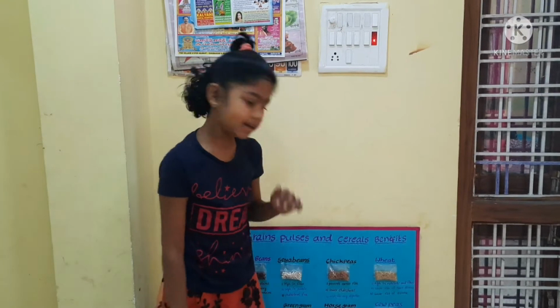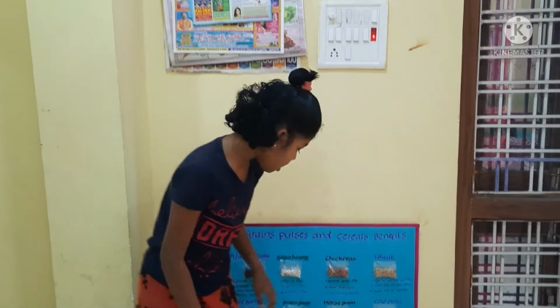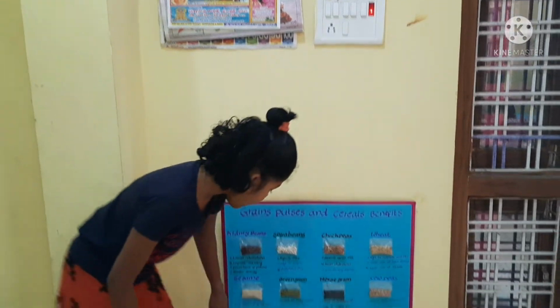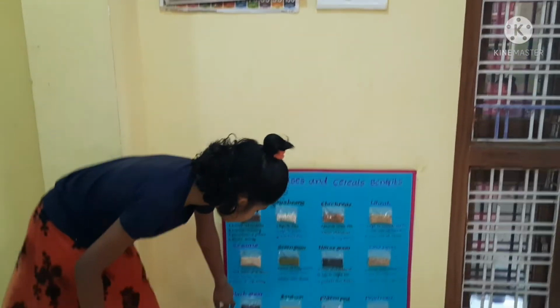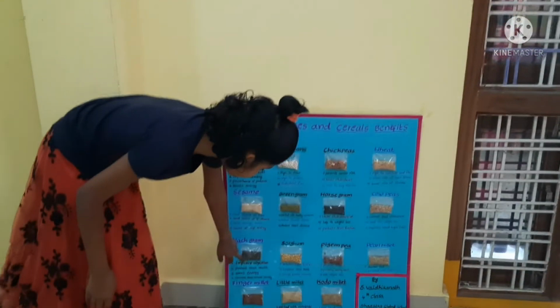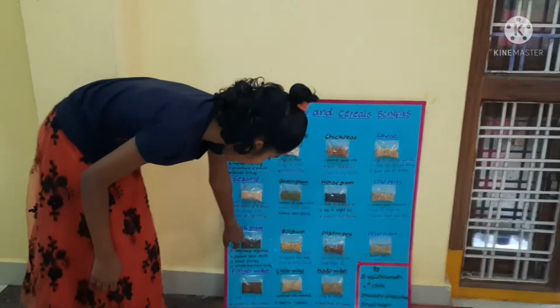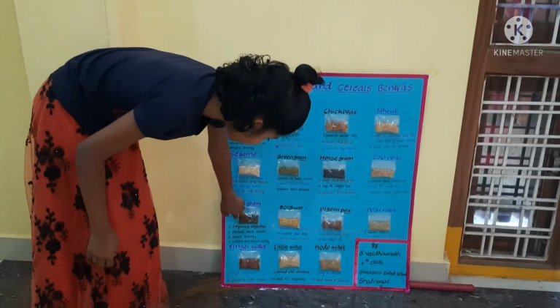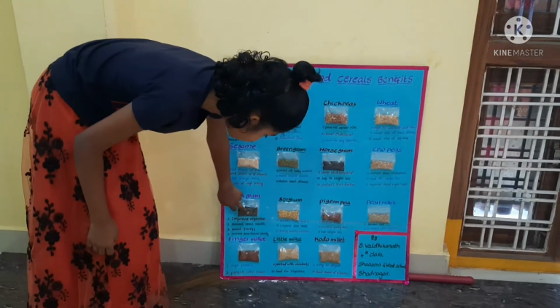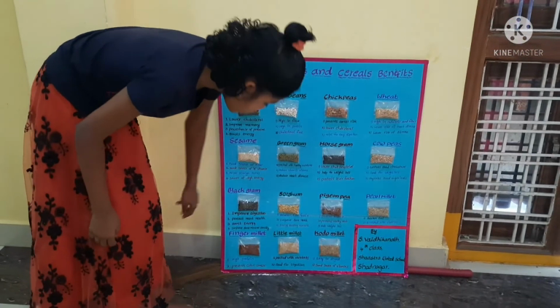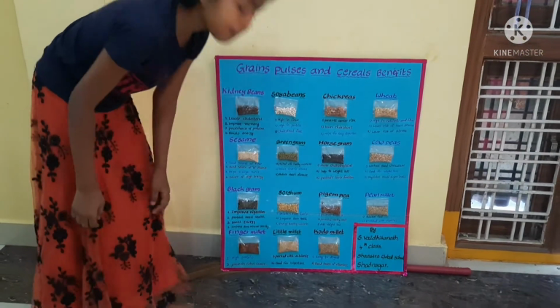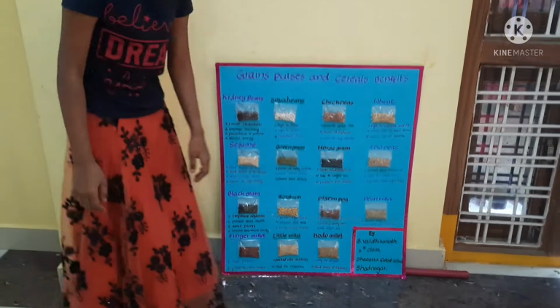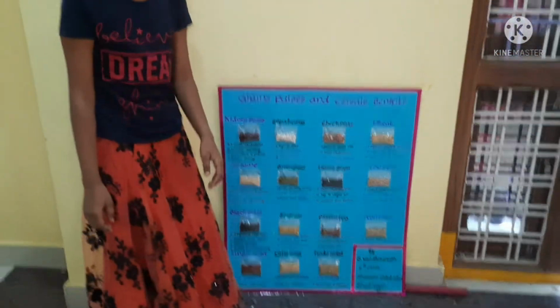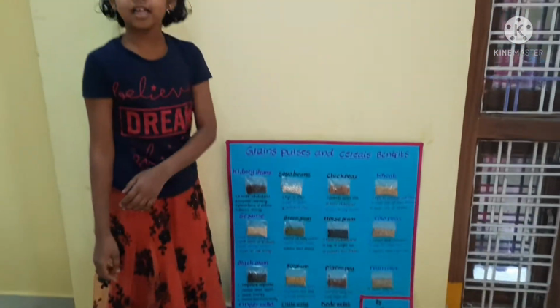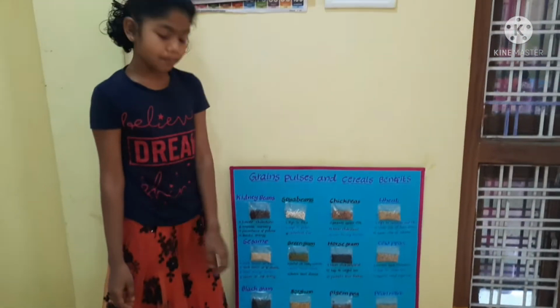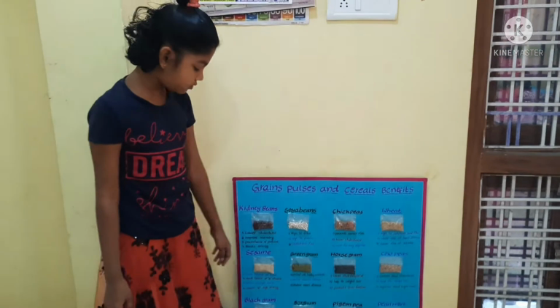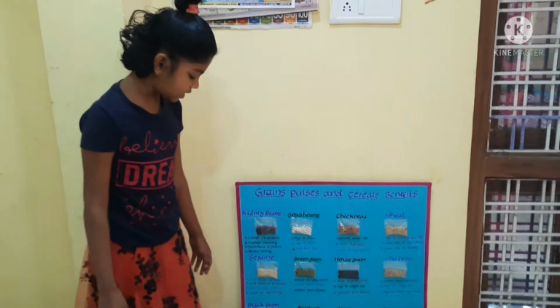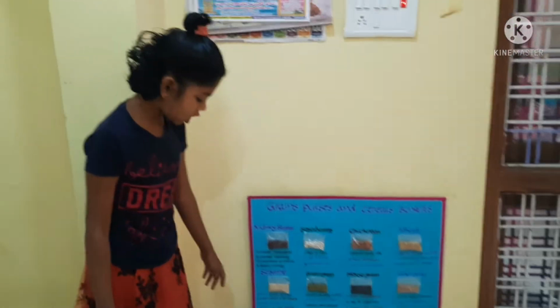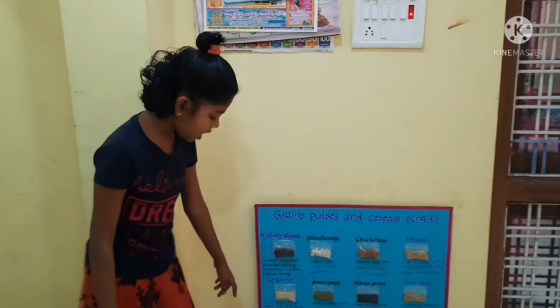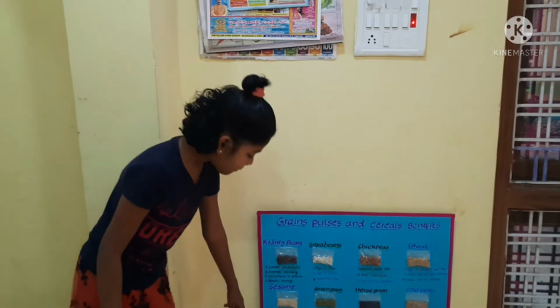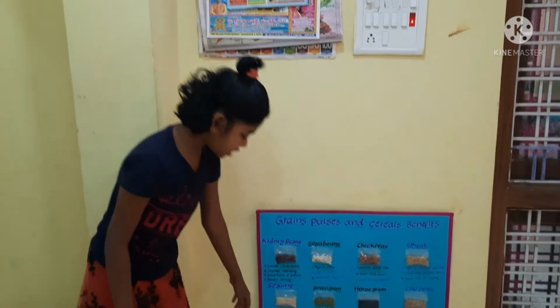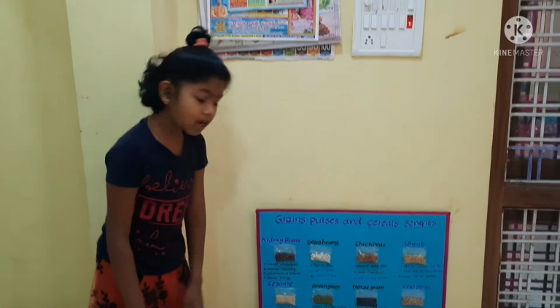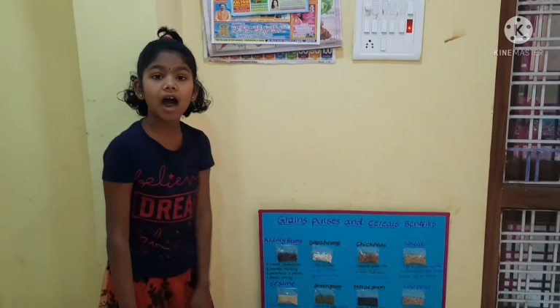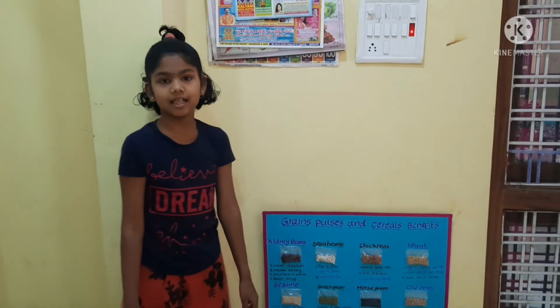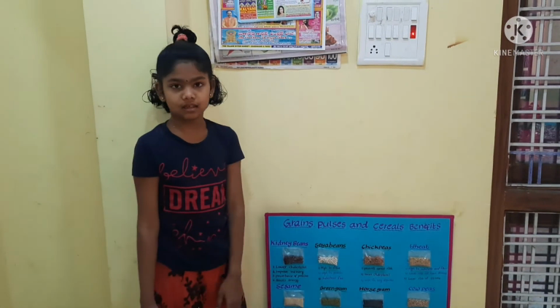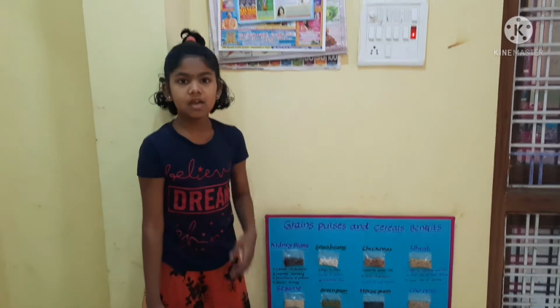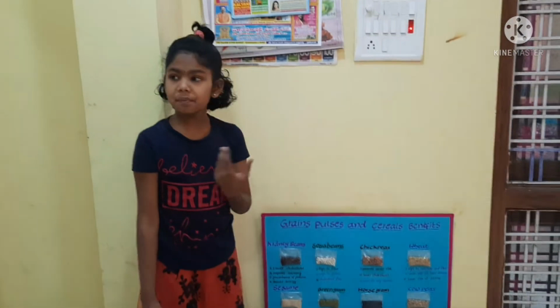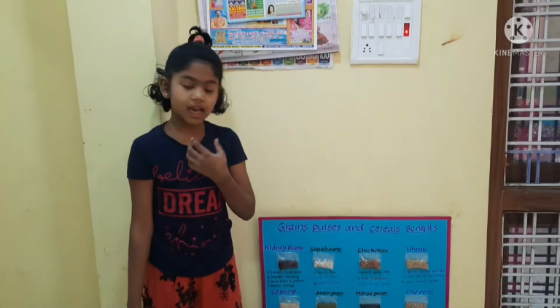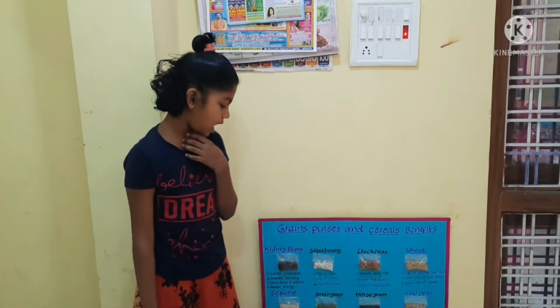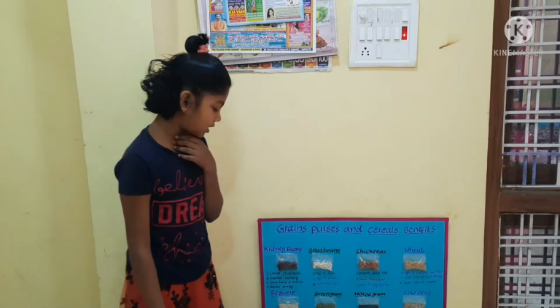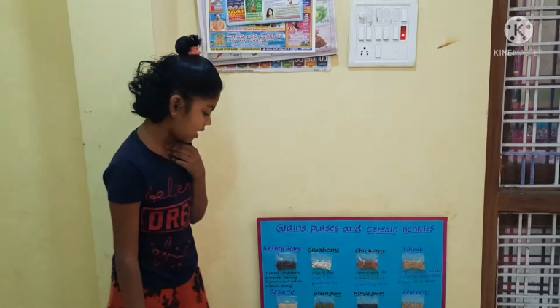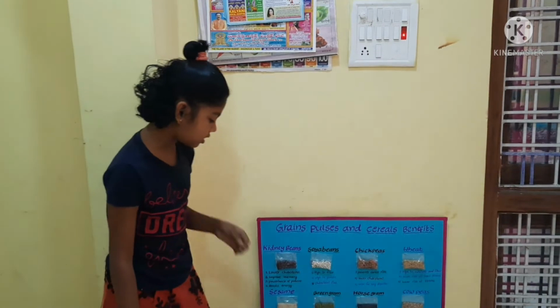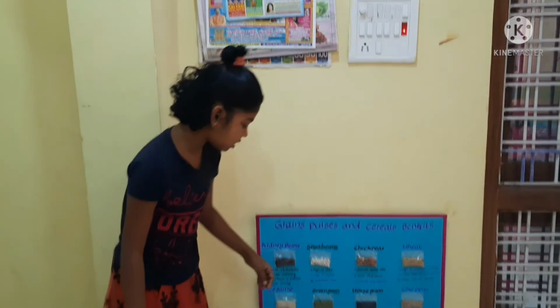This is black gram. It improves digestion. It protects heart health.